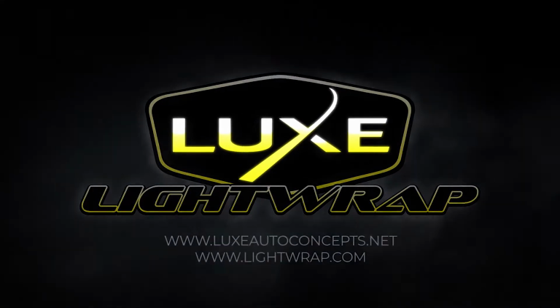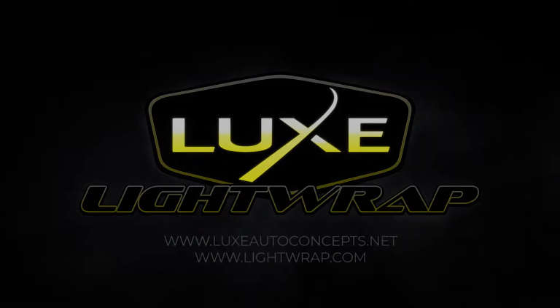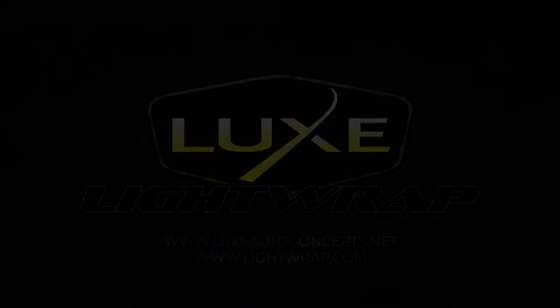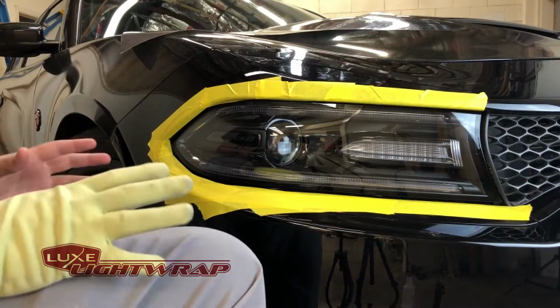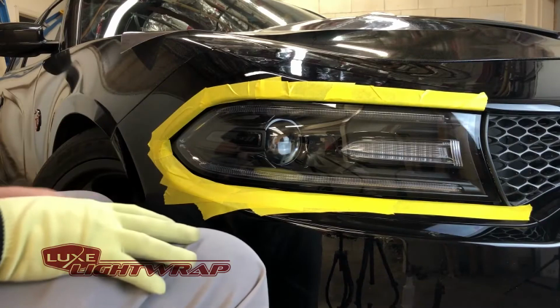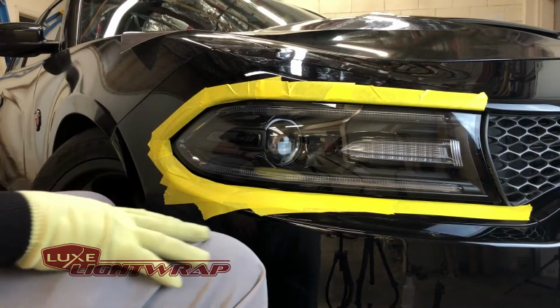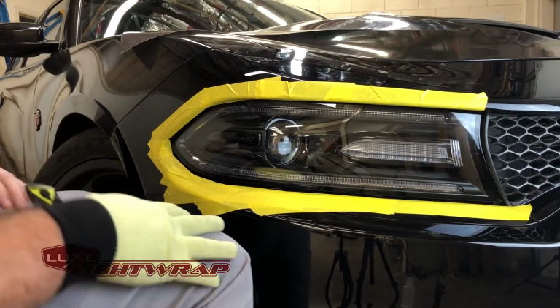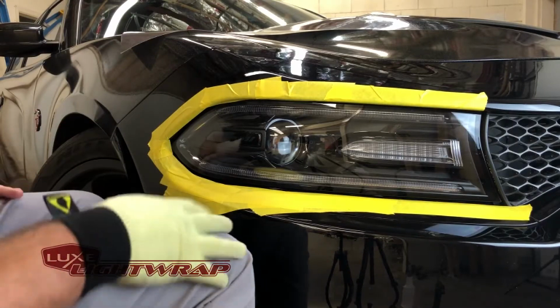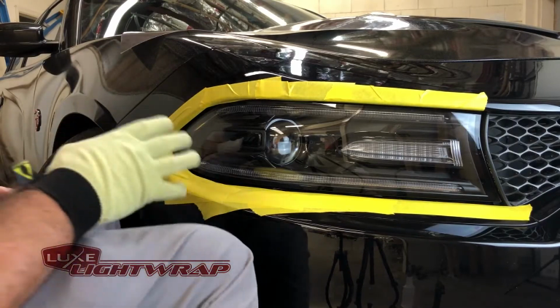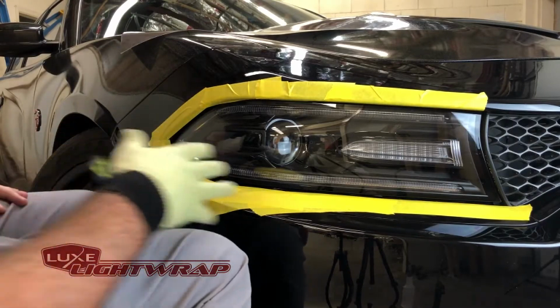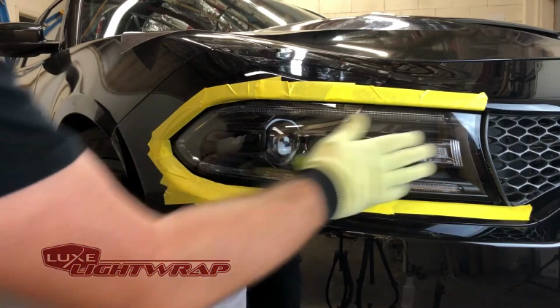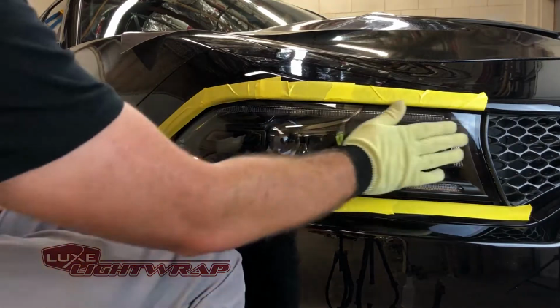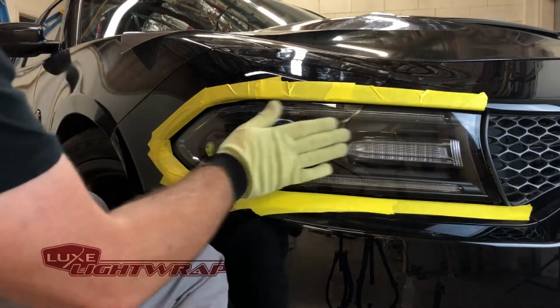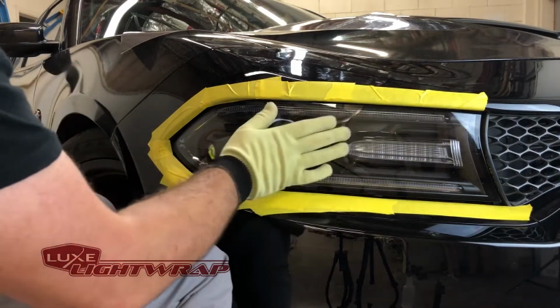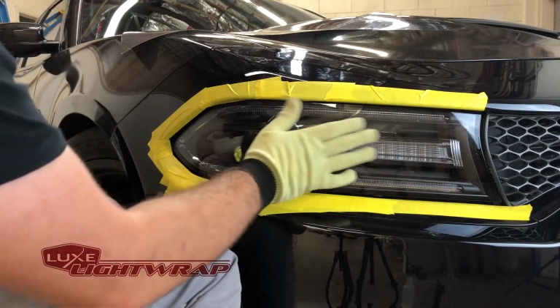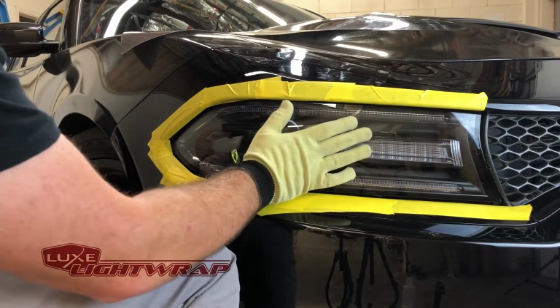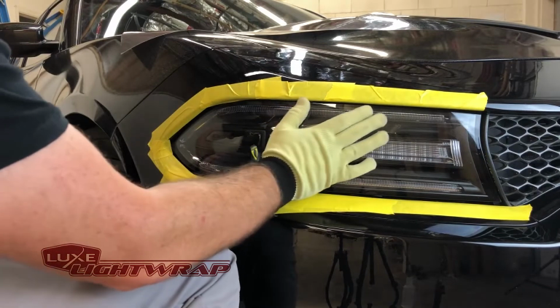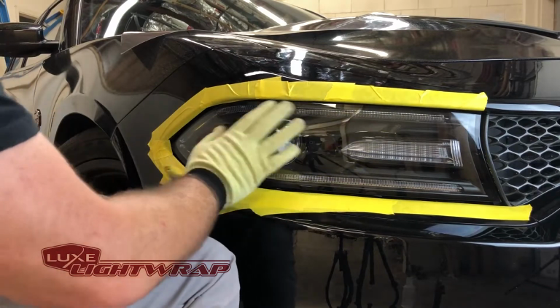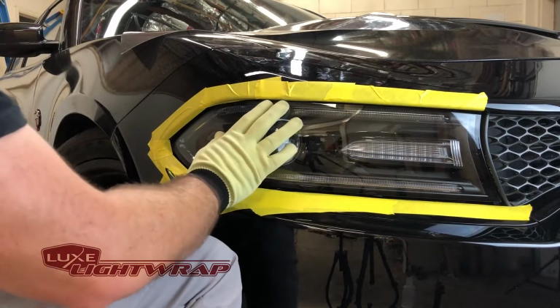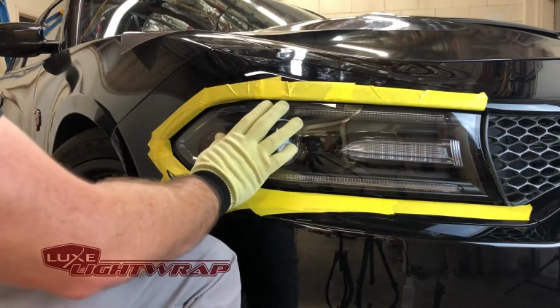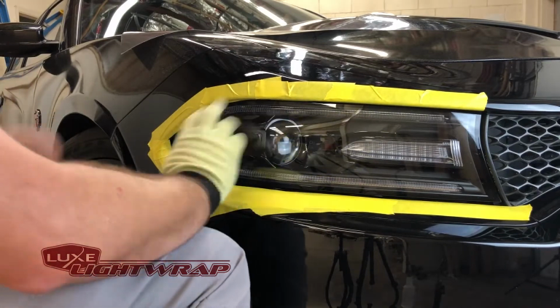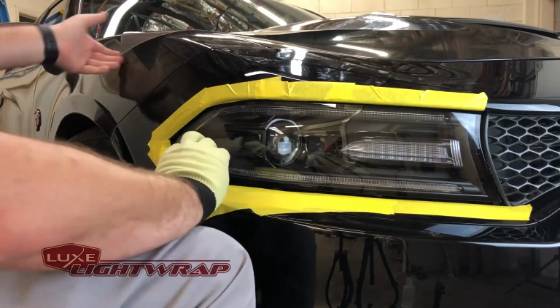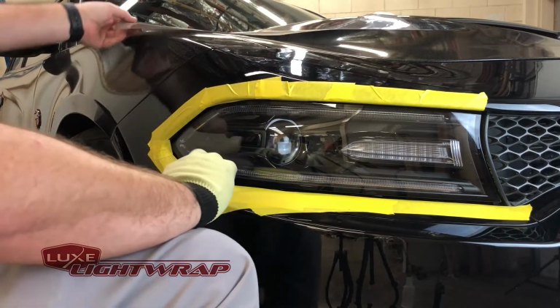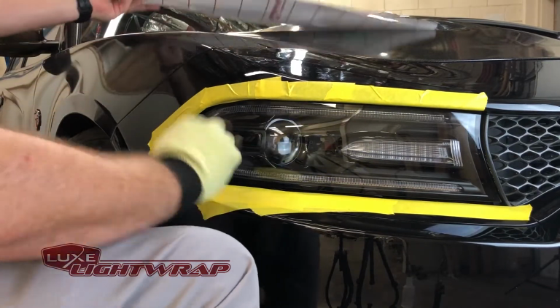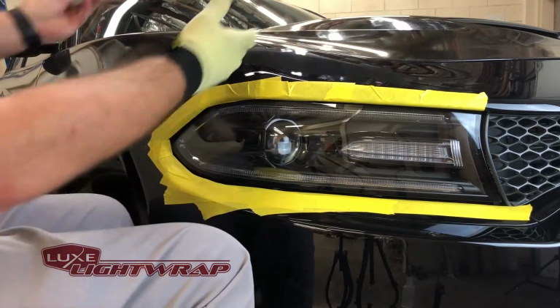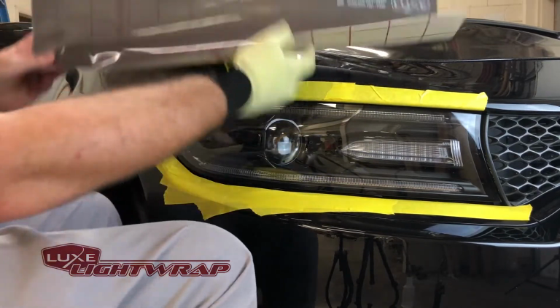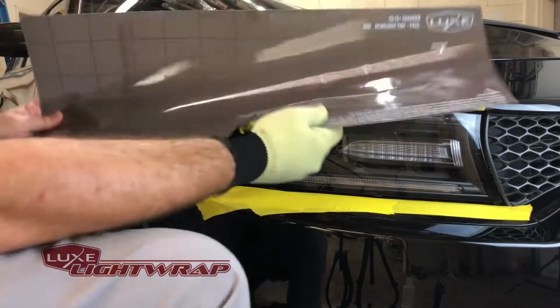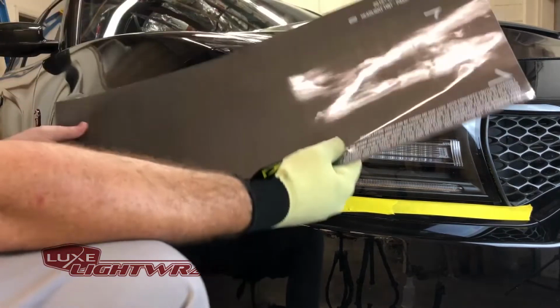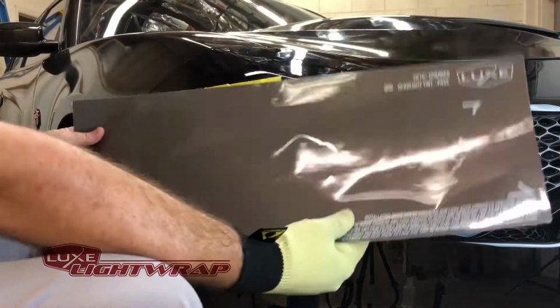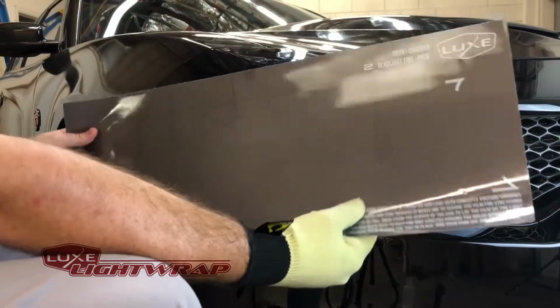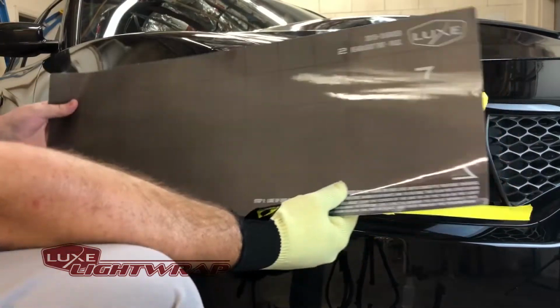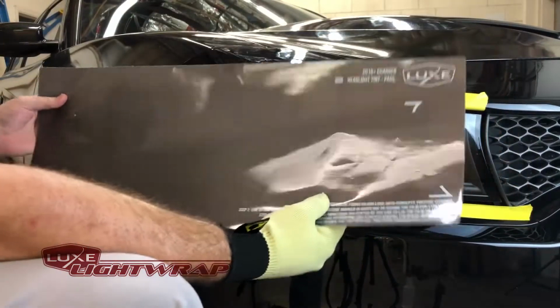Hey everybody, John here with Lux. Today I'm going to install our headlight tint kit for the 2015 Plus Dodge Charger. I'm going to be using the light smoke star power on my car.